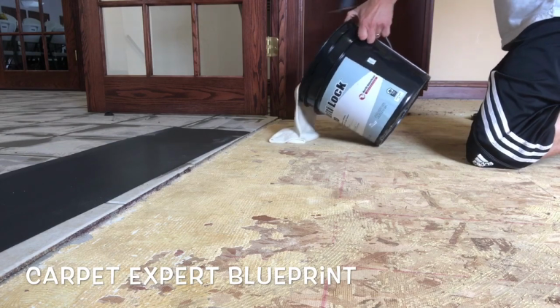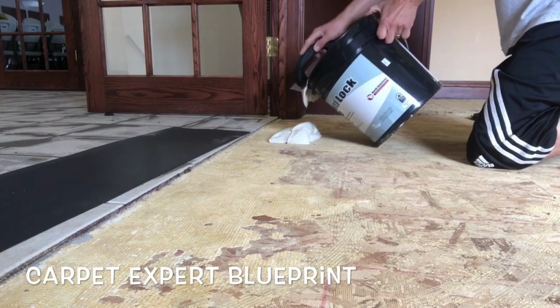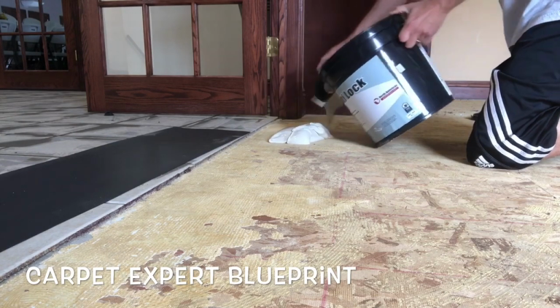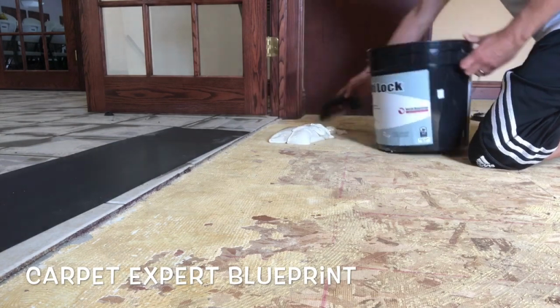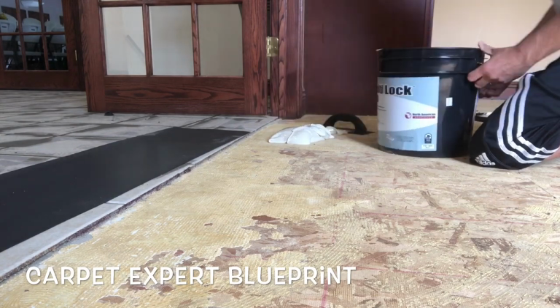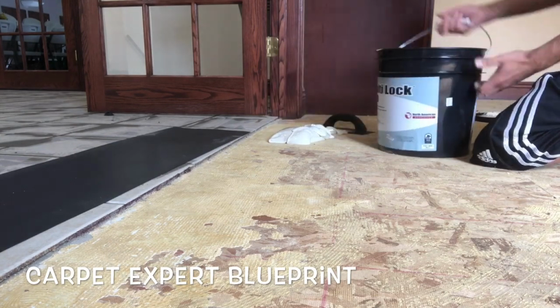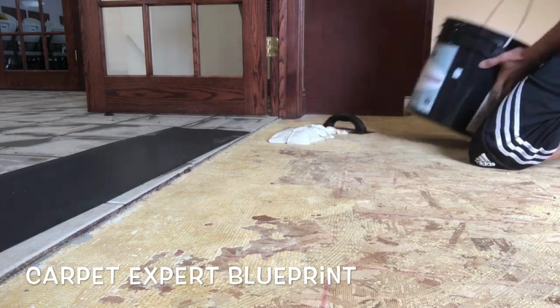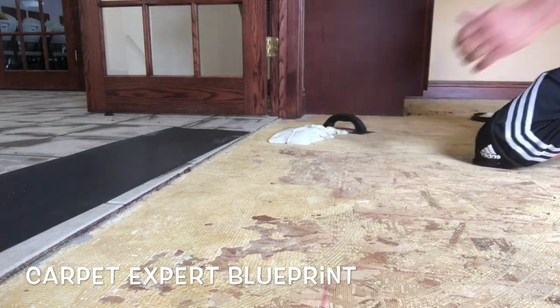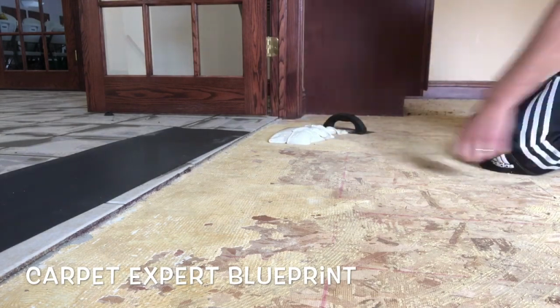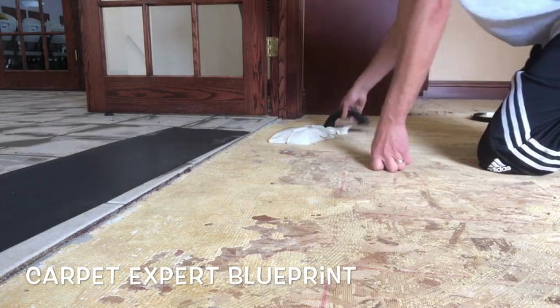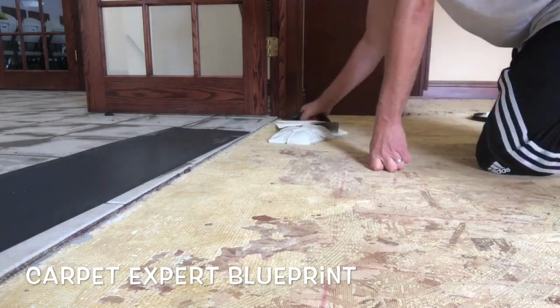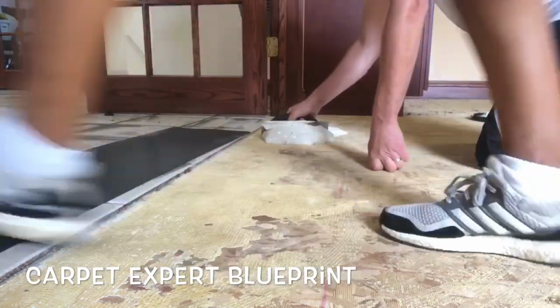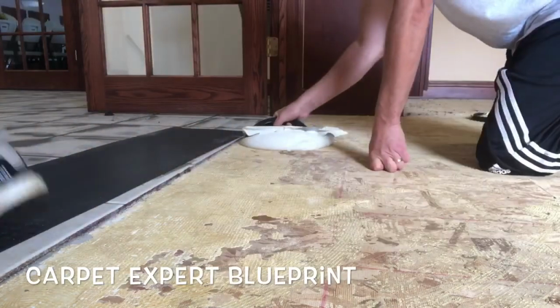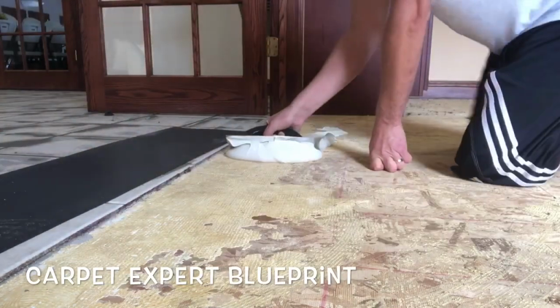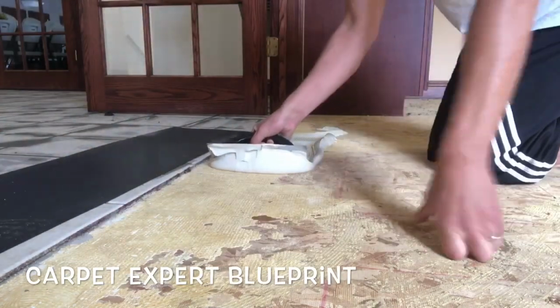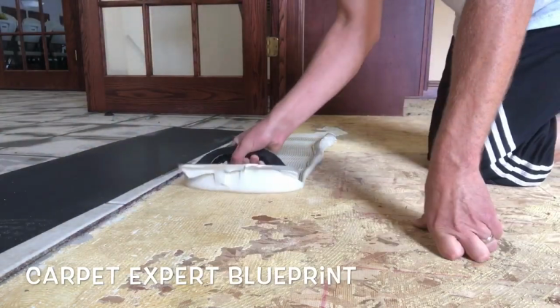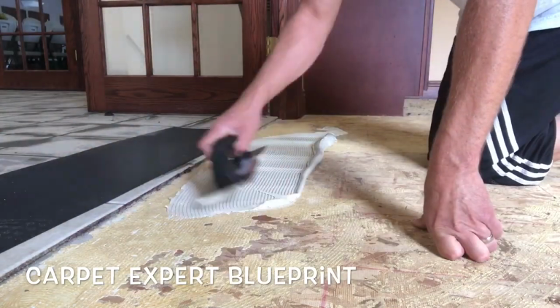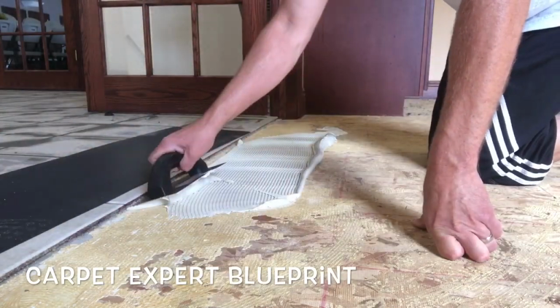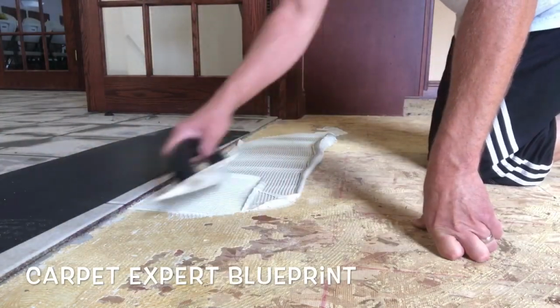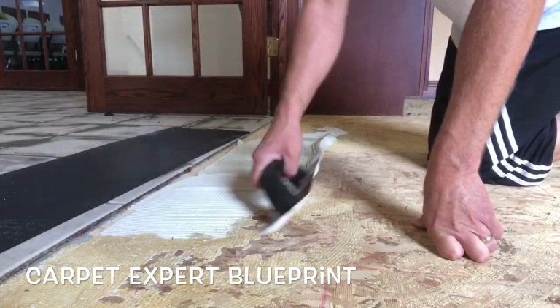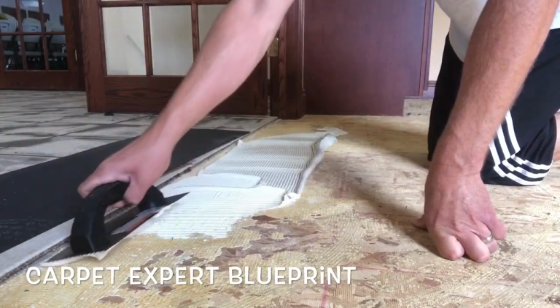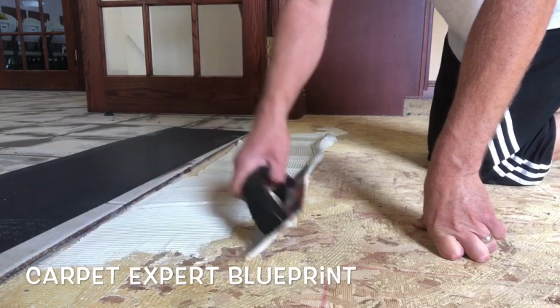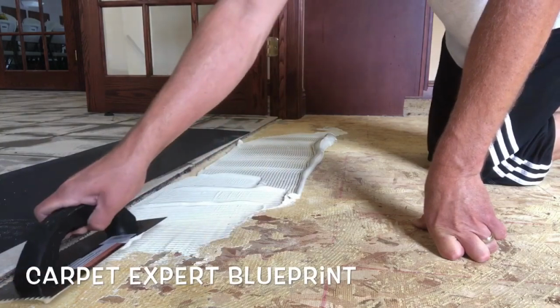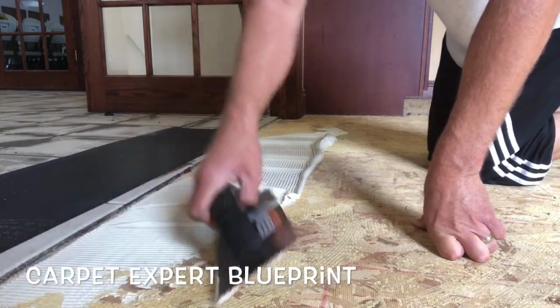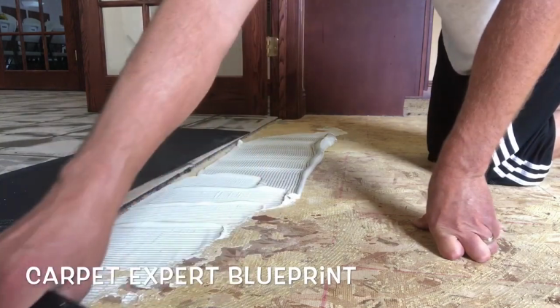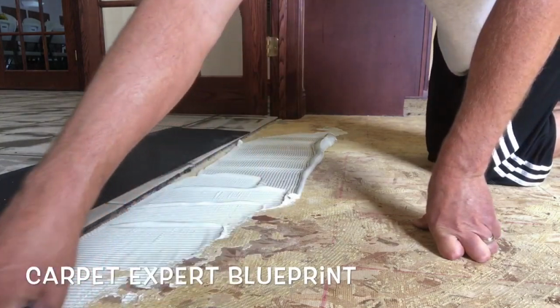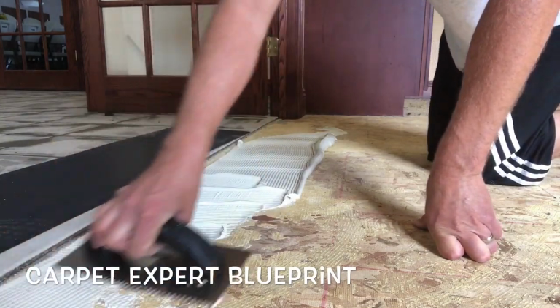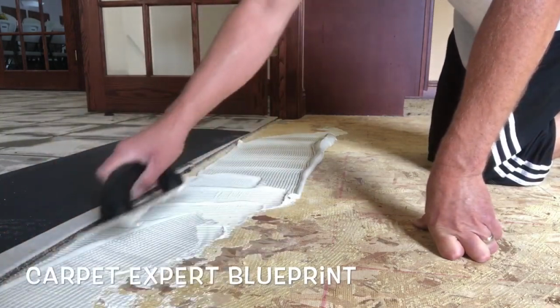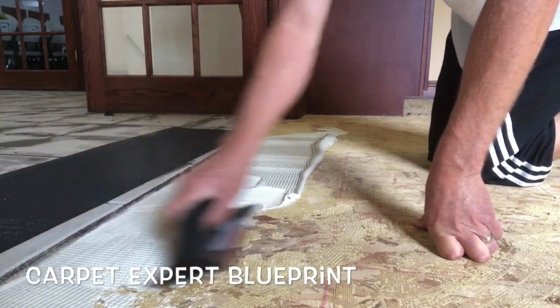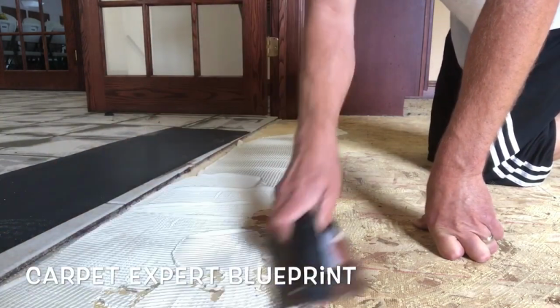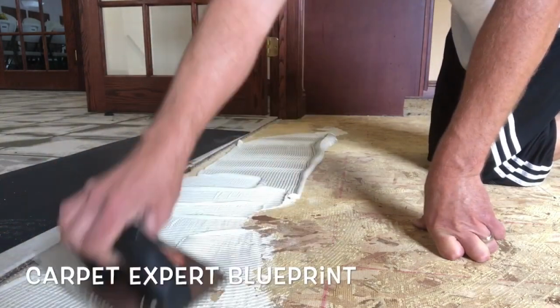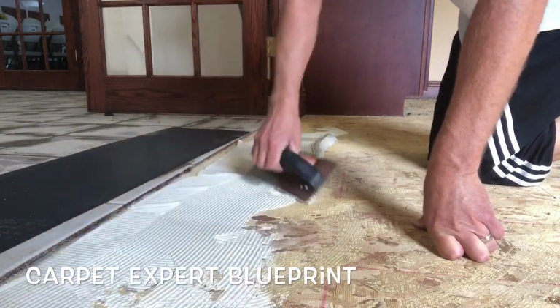In this particular scenario we are doing glue-down commercial carpet. We are going over top of ceramic tile and other rooms that had commercial glue-down carpet in them before. As you can see with this transition spot here, there's a quarter-inch height difference.